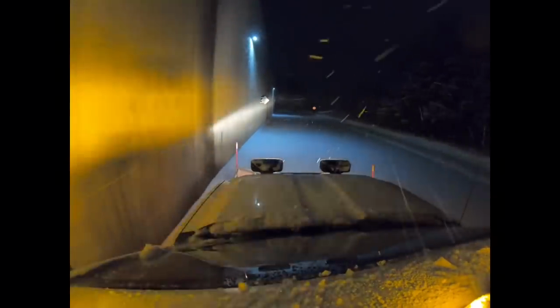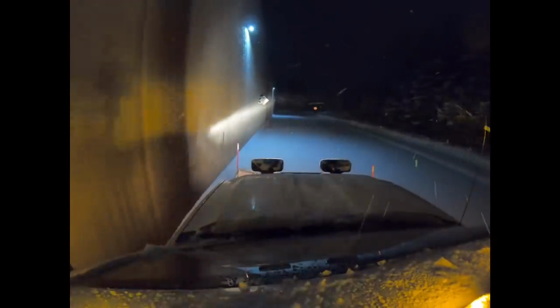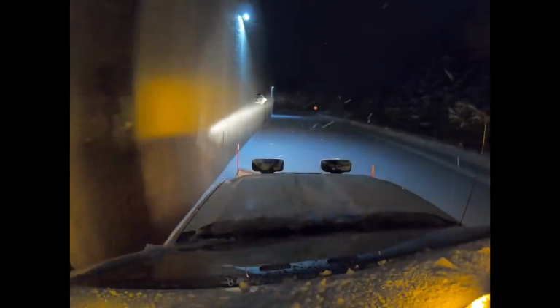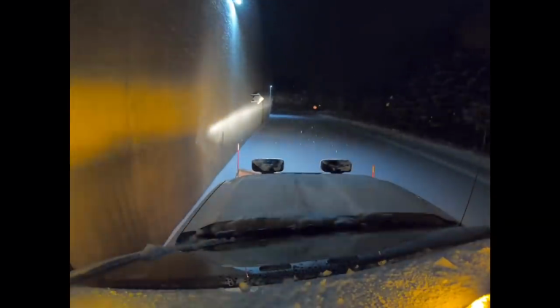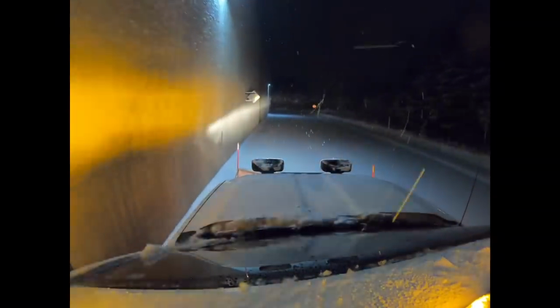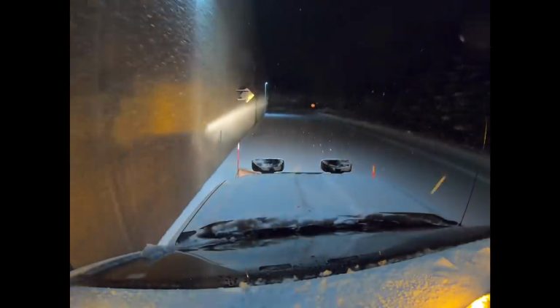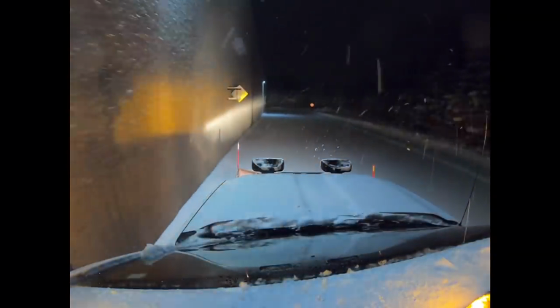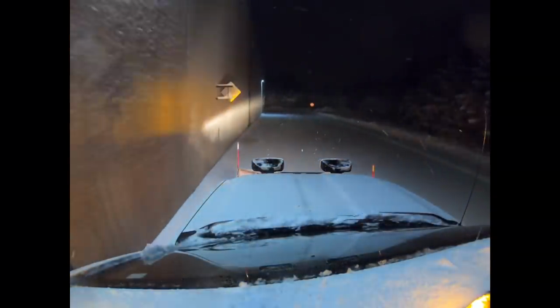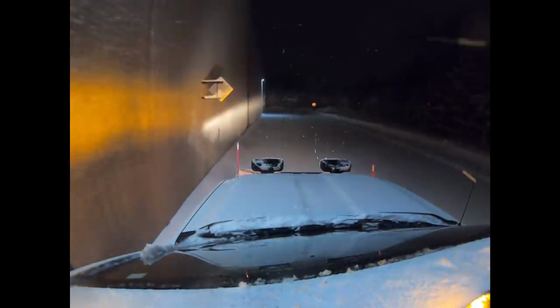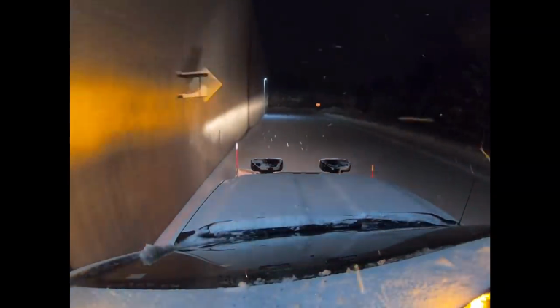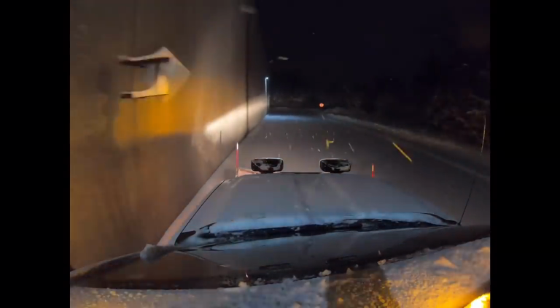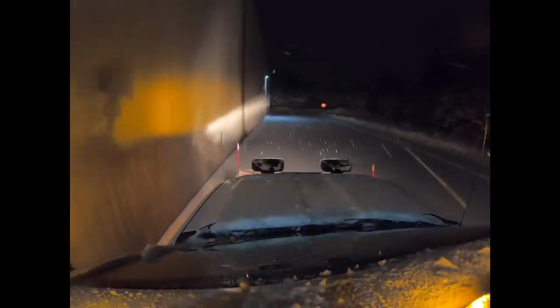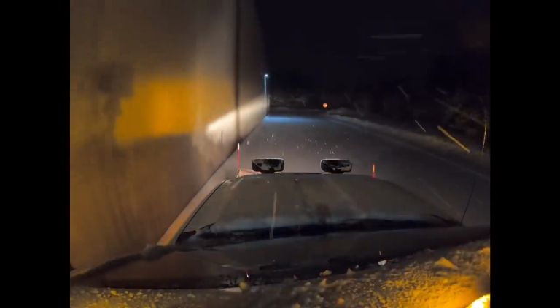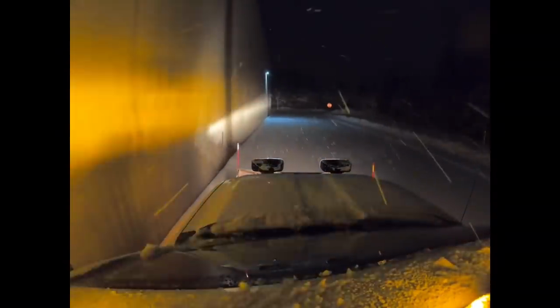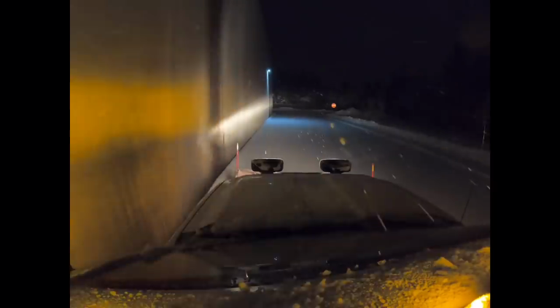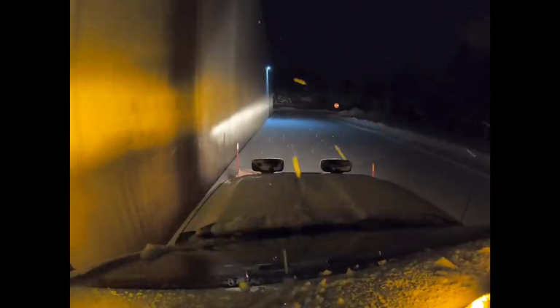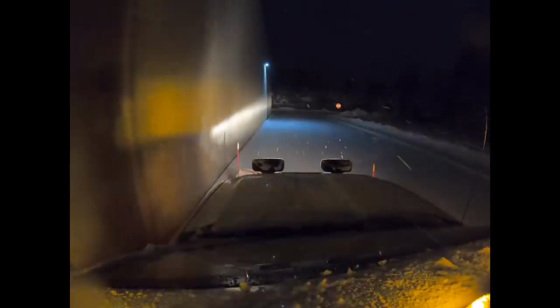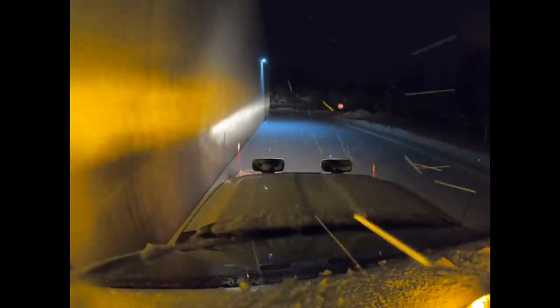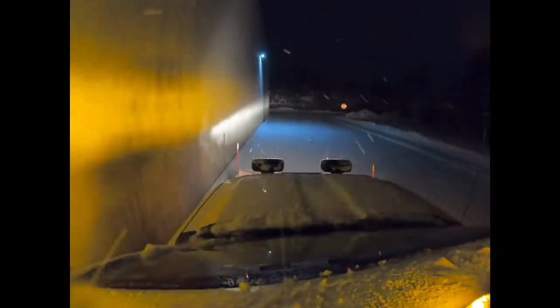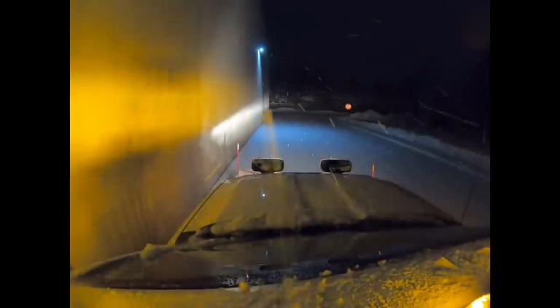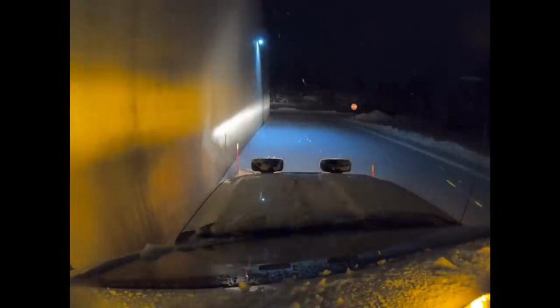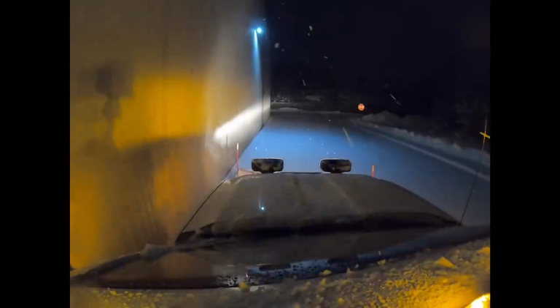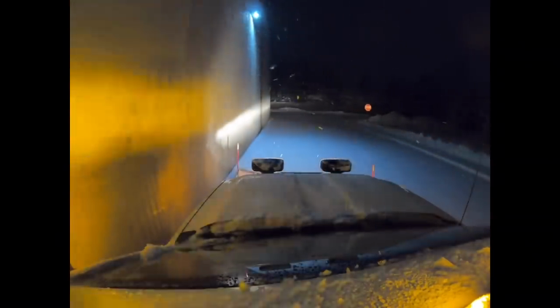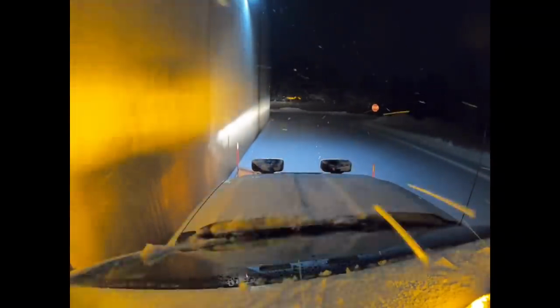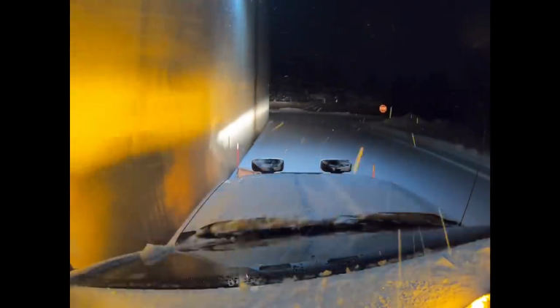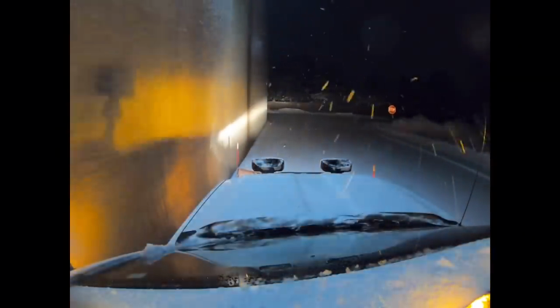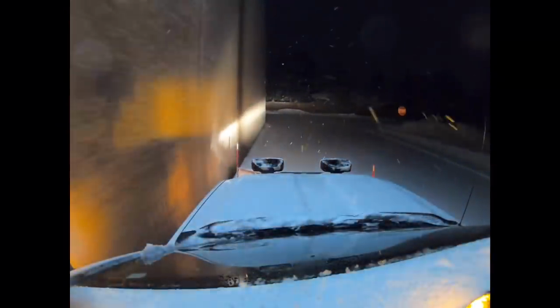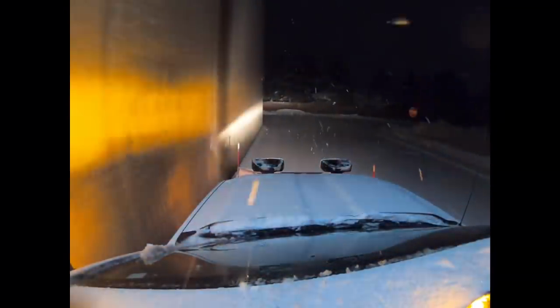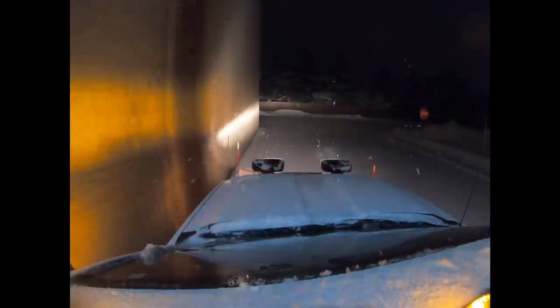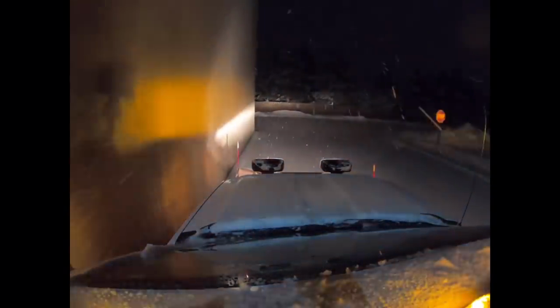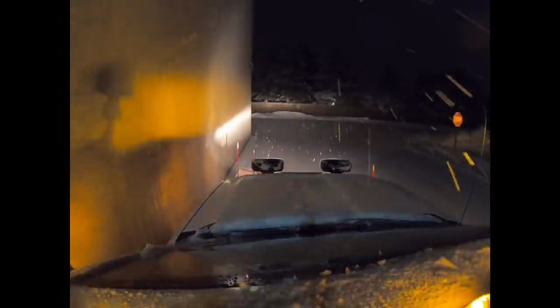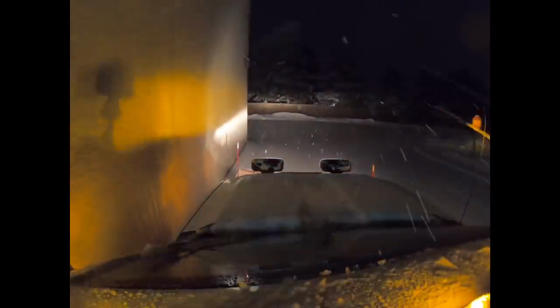You see how that plow kind of slams down — it's just the weight of it slamming it down. I don't really like that to be honest, it's kind of loud and obnoxious, especially at night if you're in any kind of residential area.